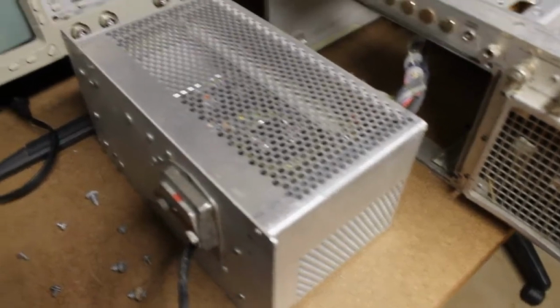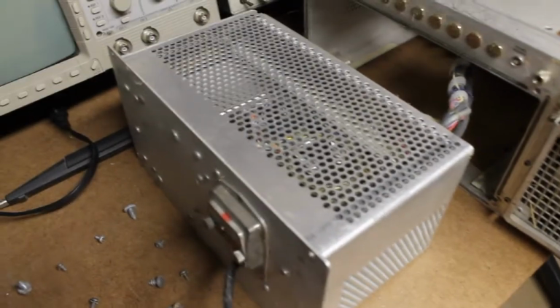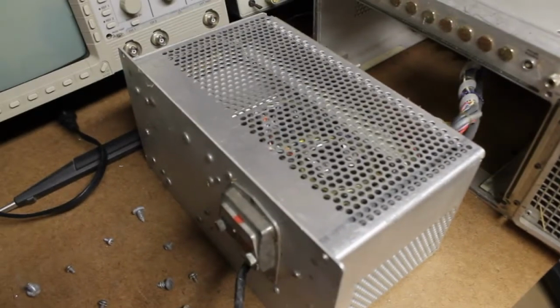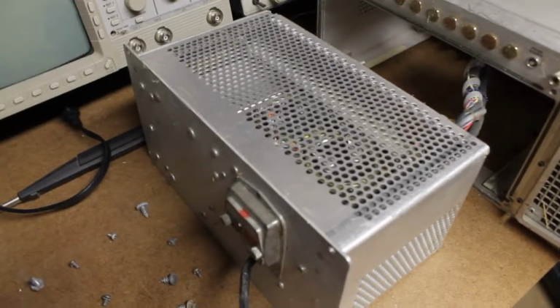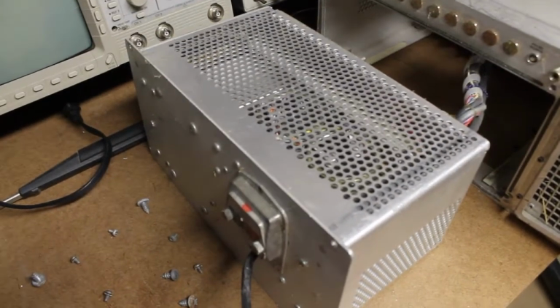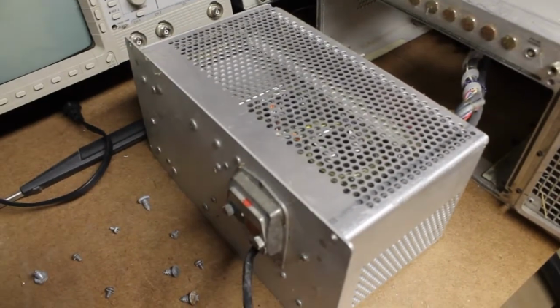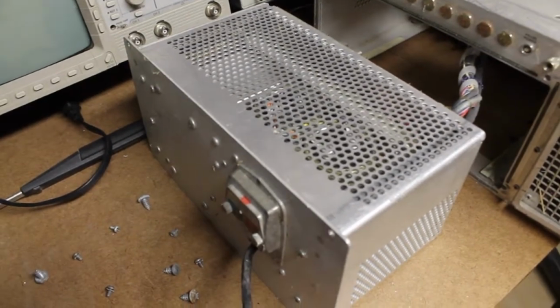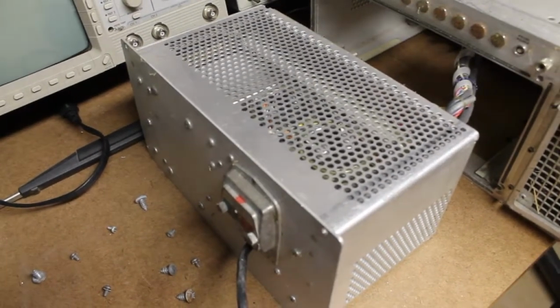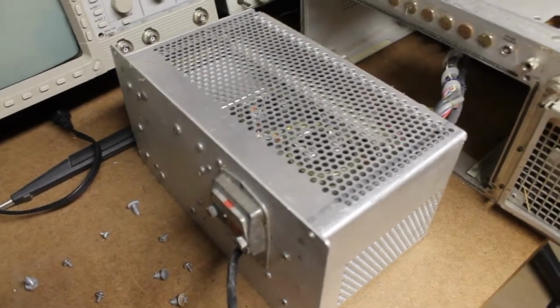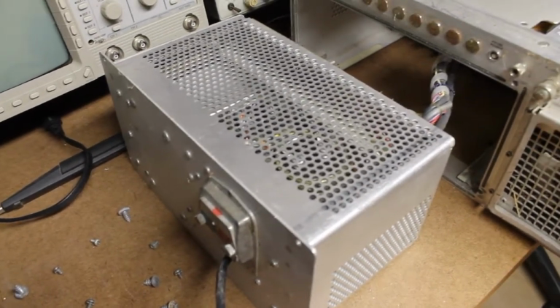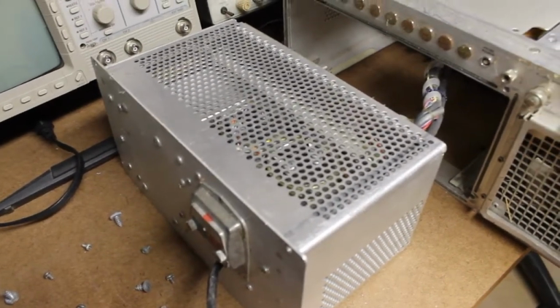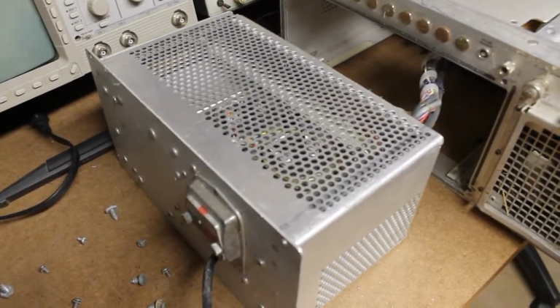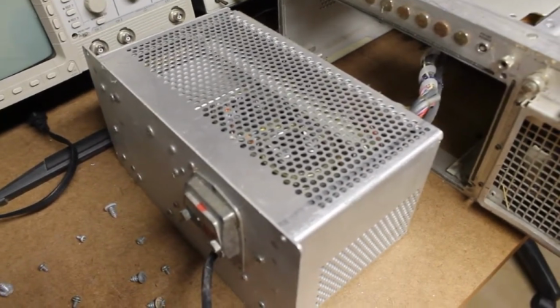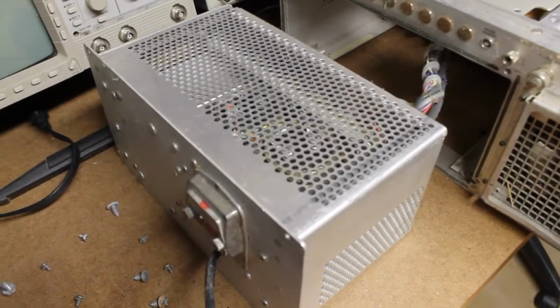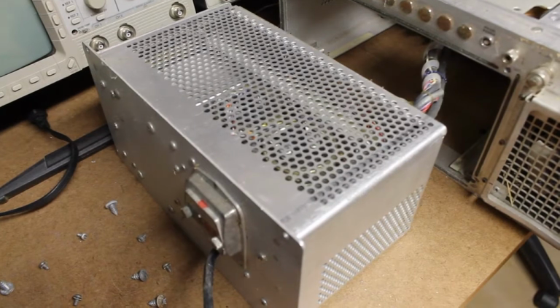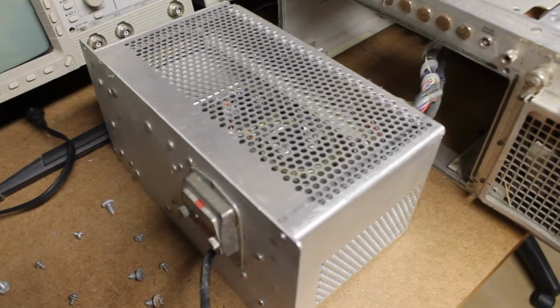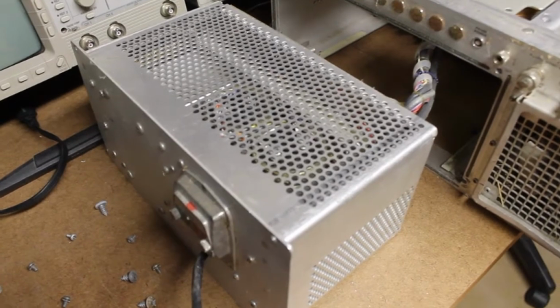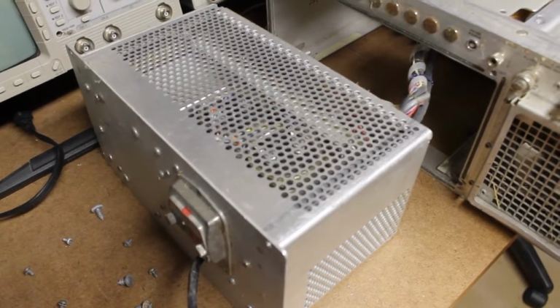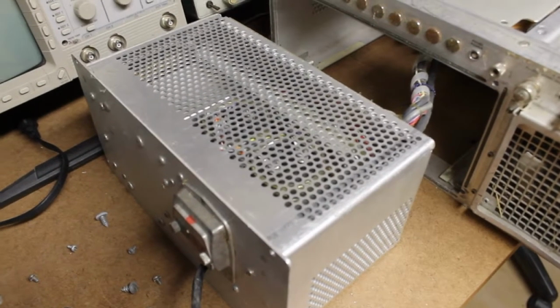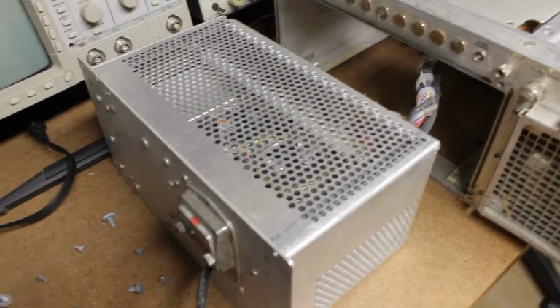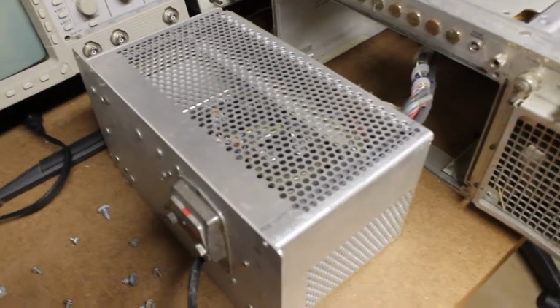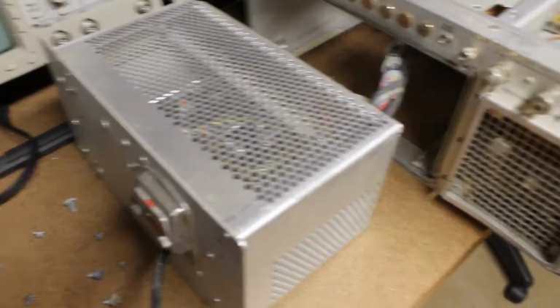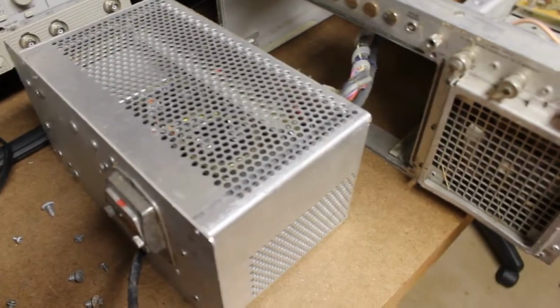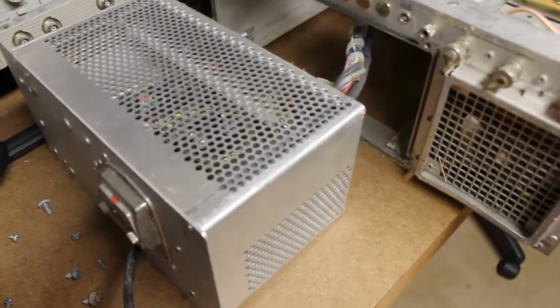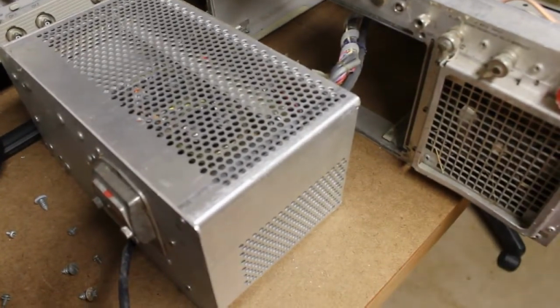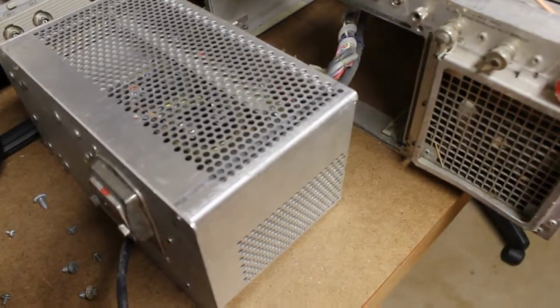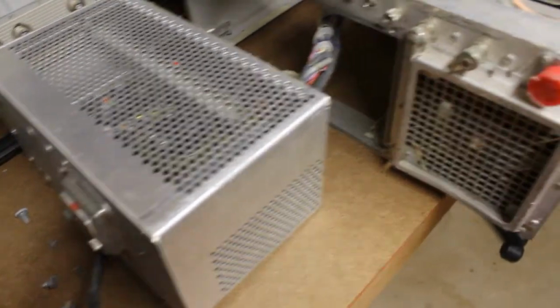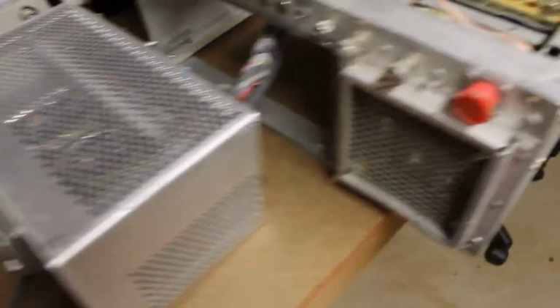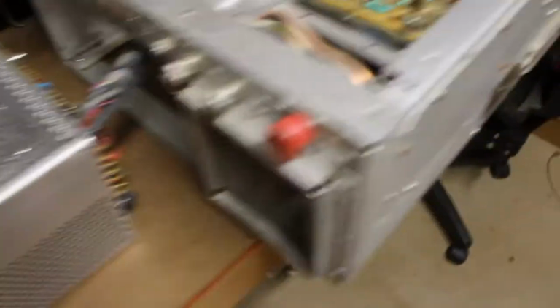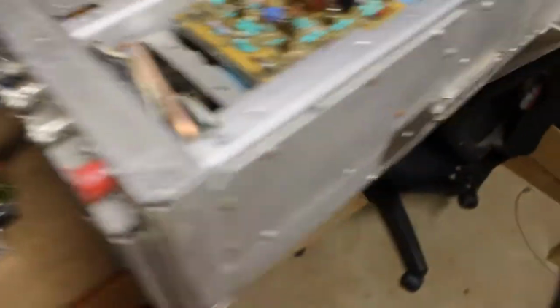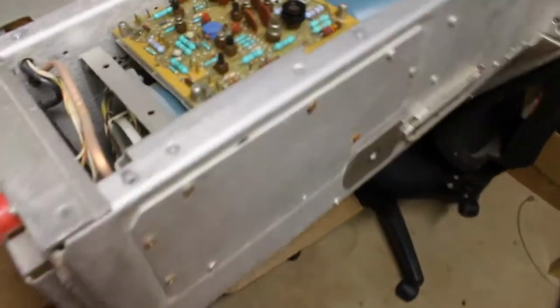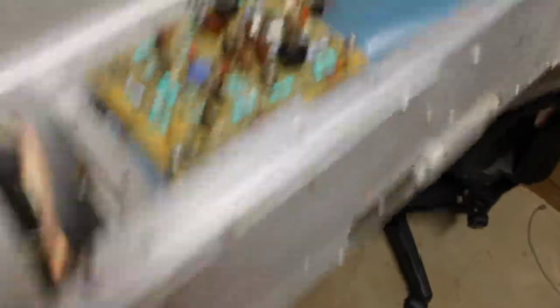I've pulled the linear power supply out to see if all the fuses were okay. All the fuses checked out — I've already checked them for continuity.